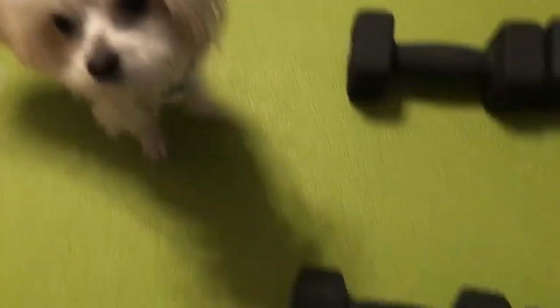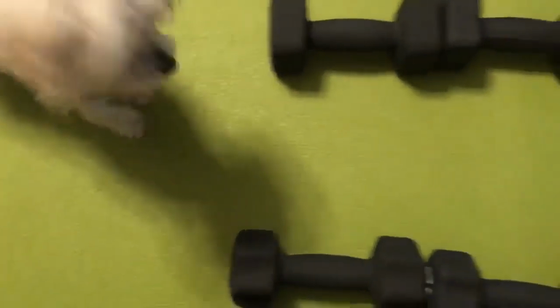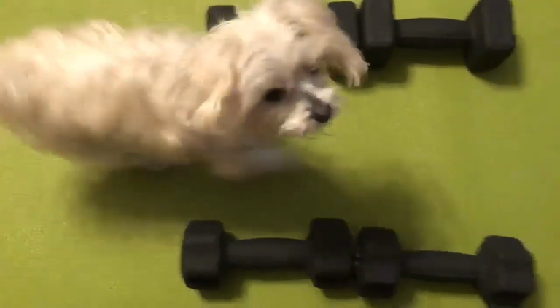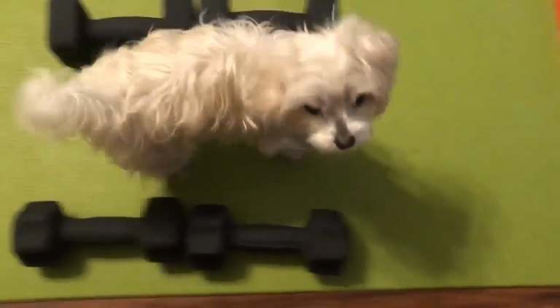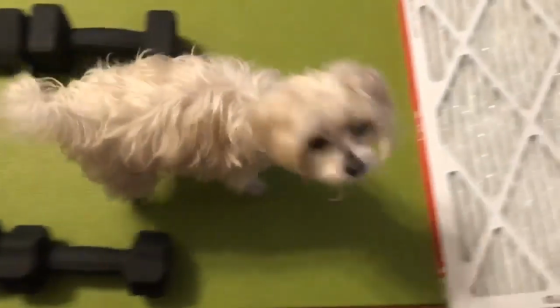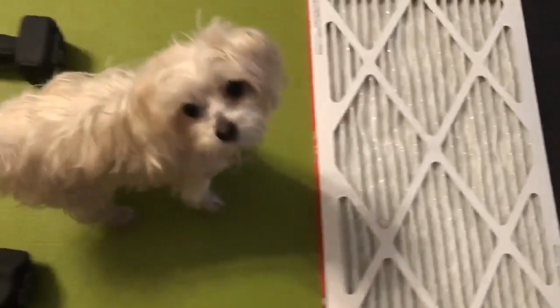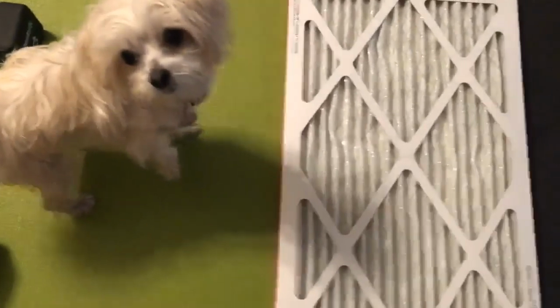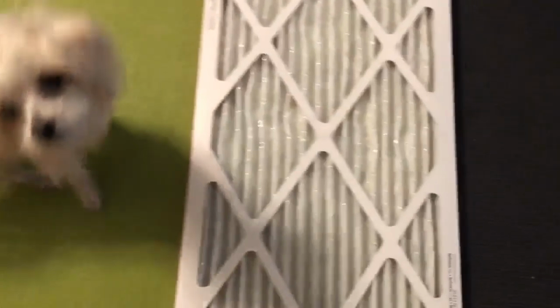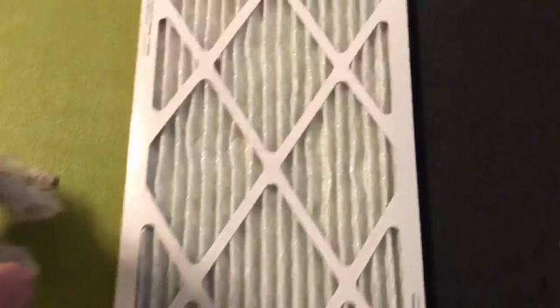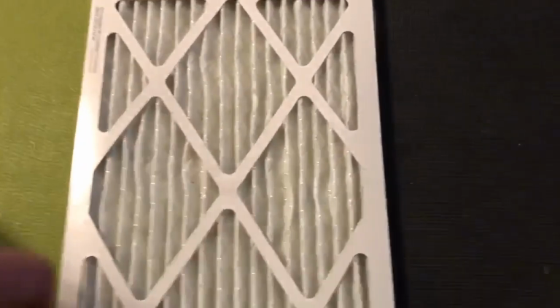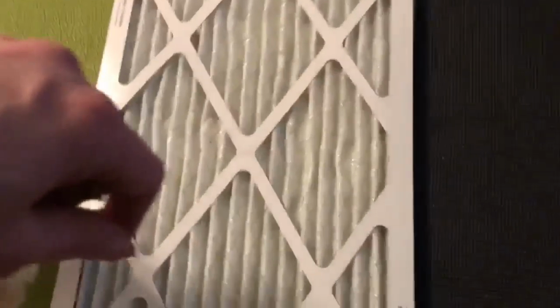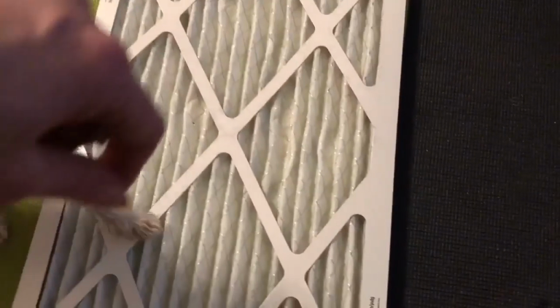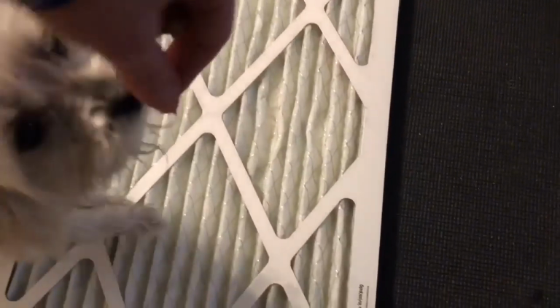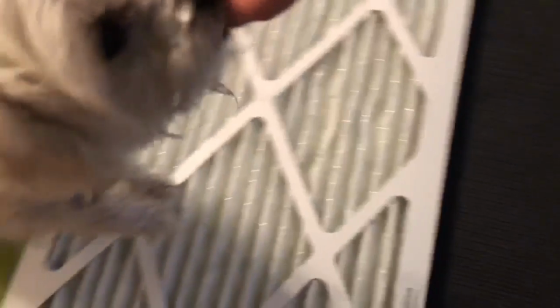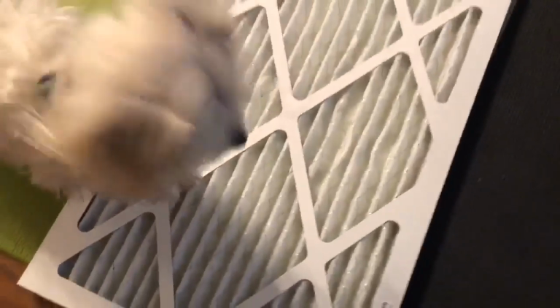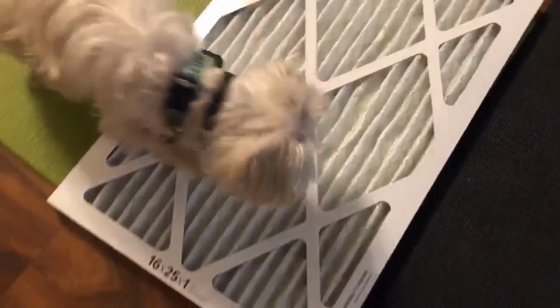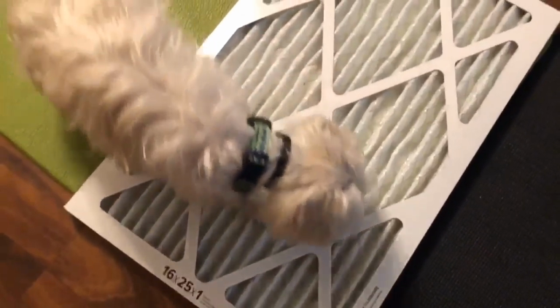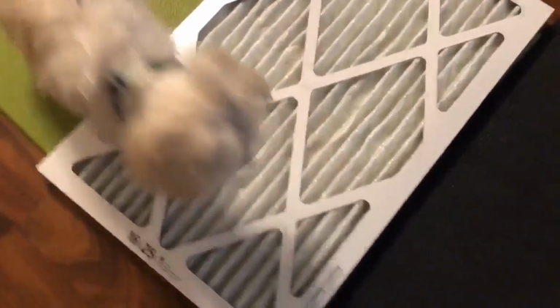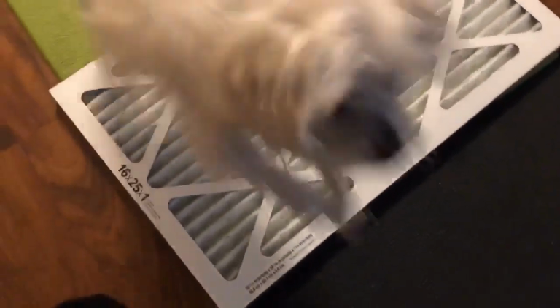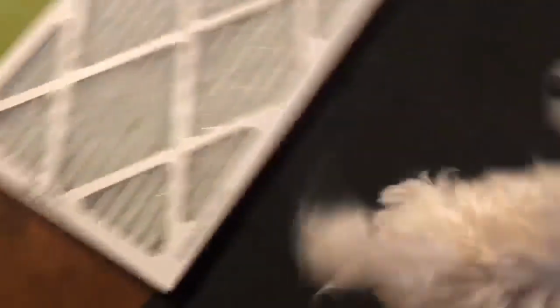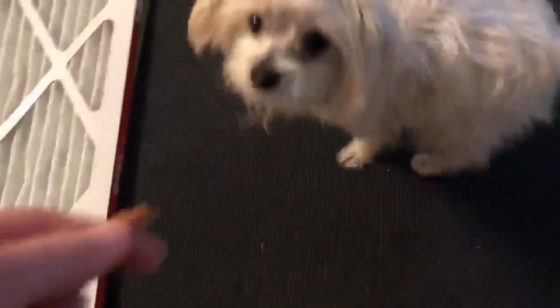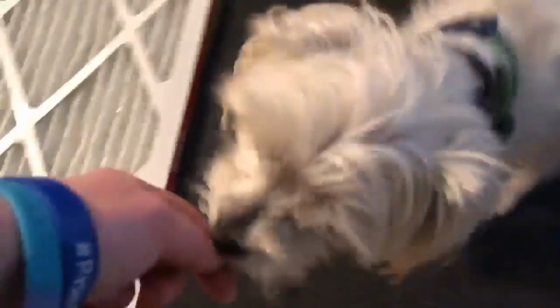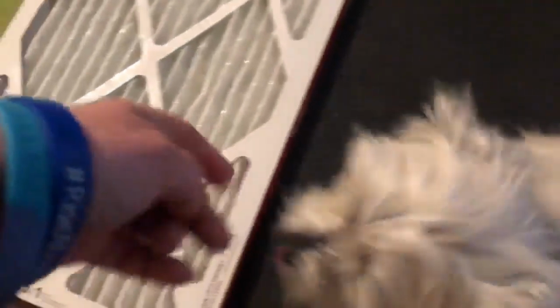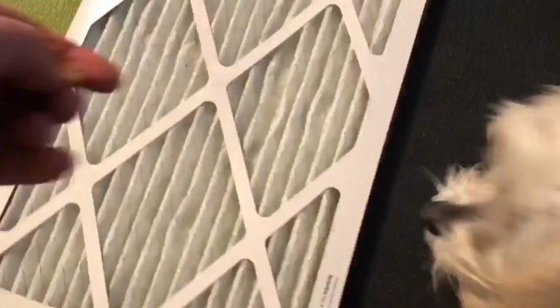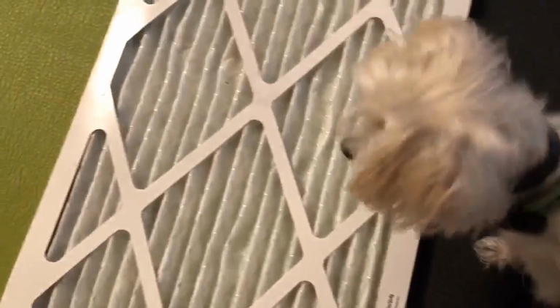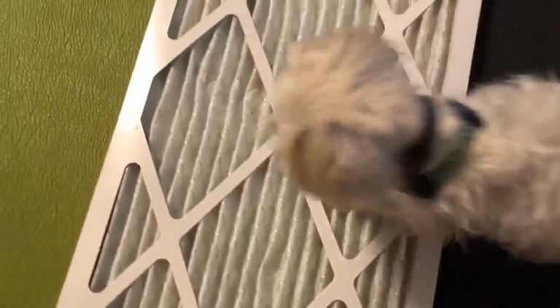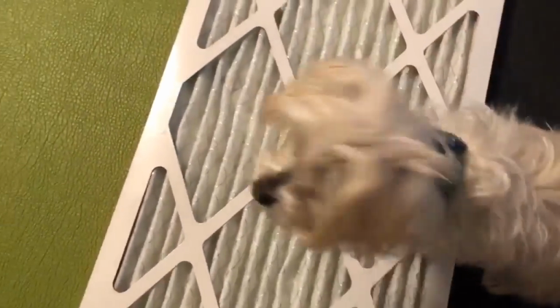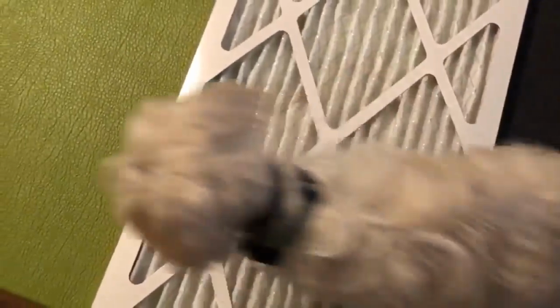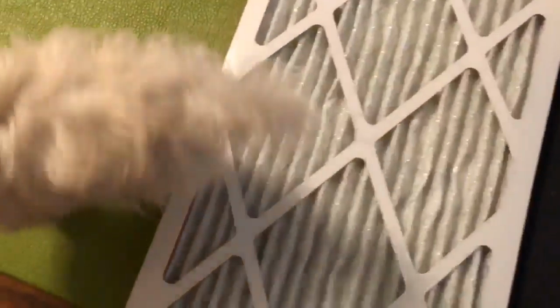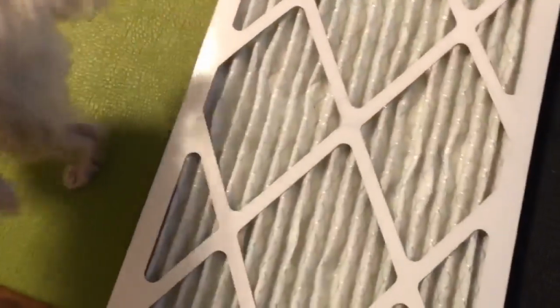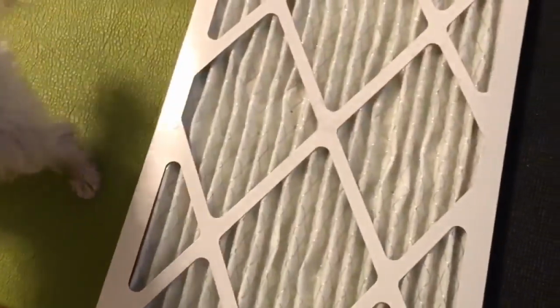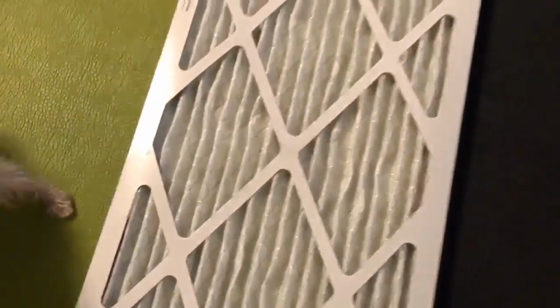Some dogs don't like to go in tight spaces — she walked right through. This is a furnace filter; different texture, kind of like a grate. Some dogs might be hesitant. She's kind of nervous about it. See how she jumped over? Good work.